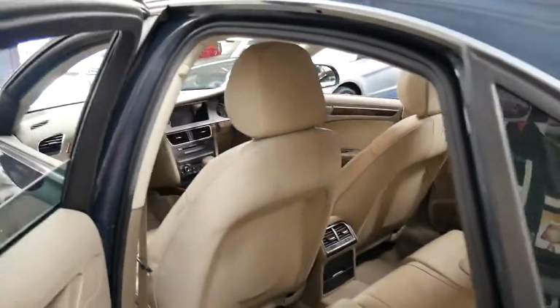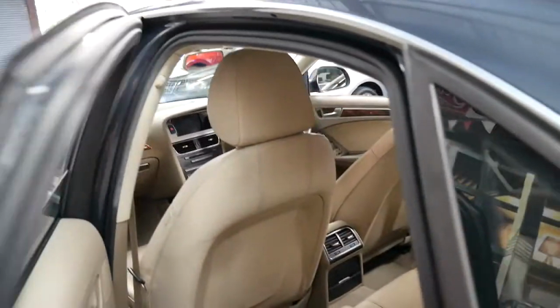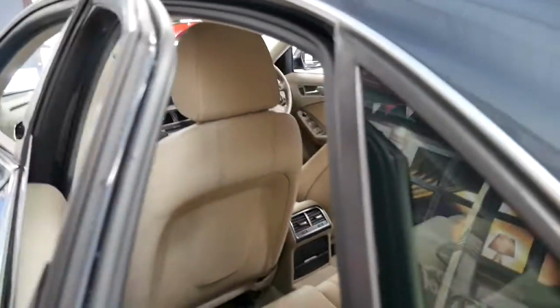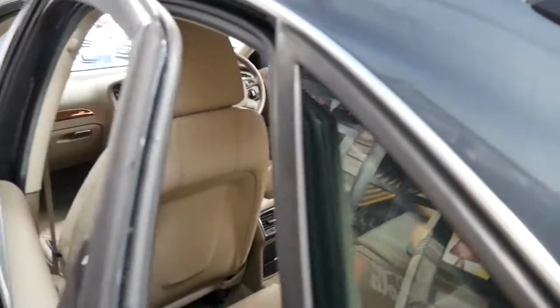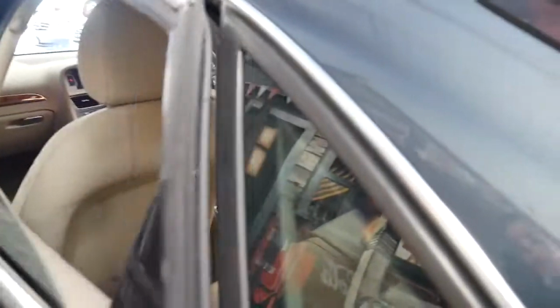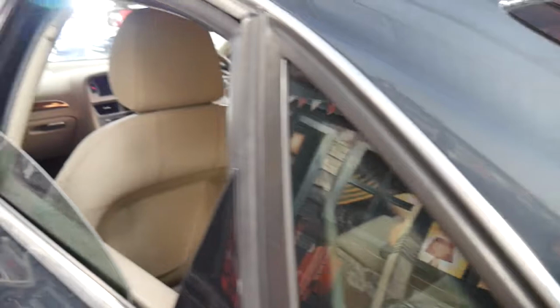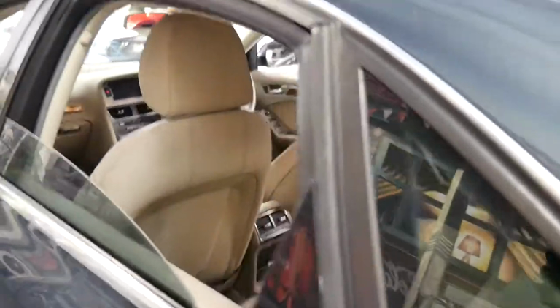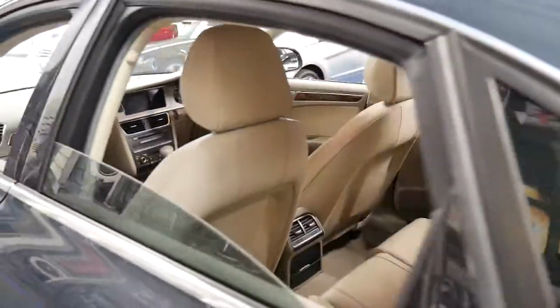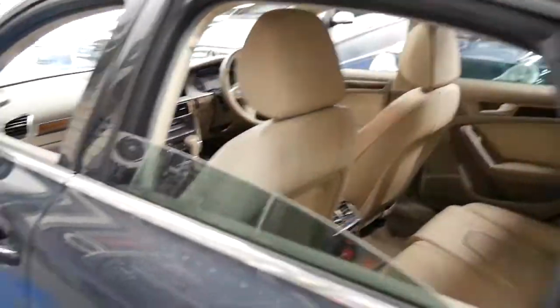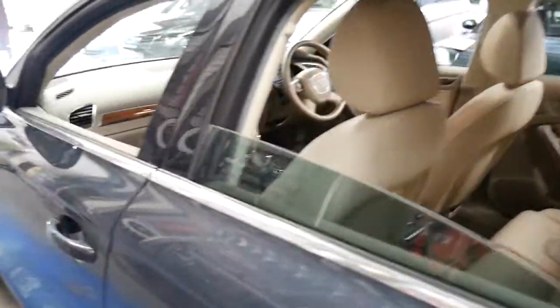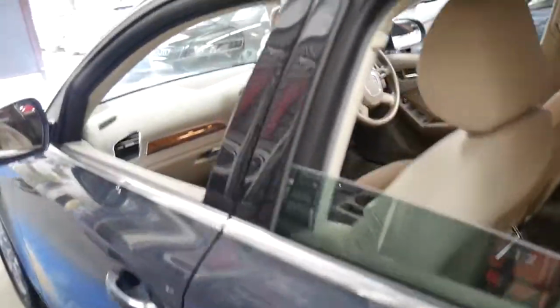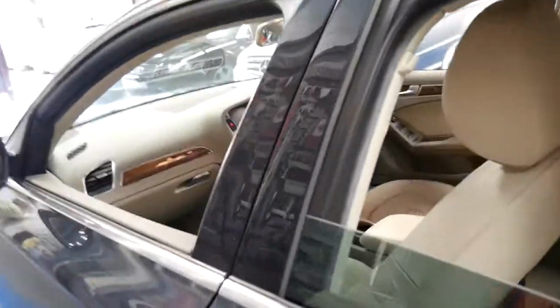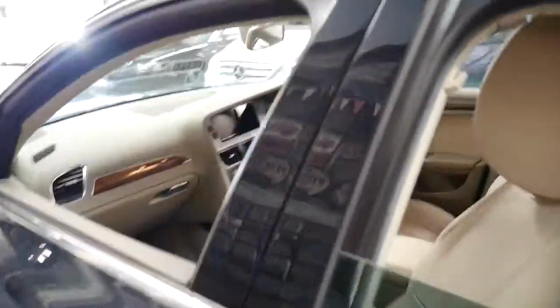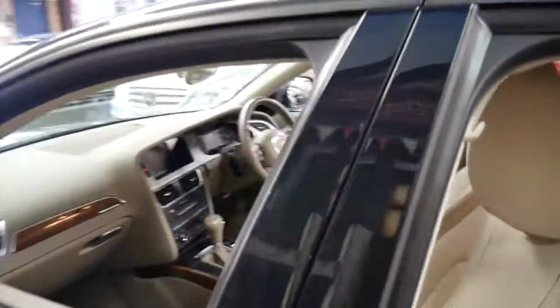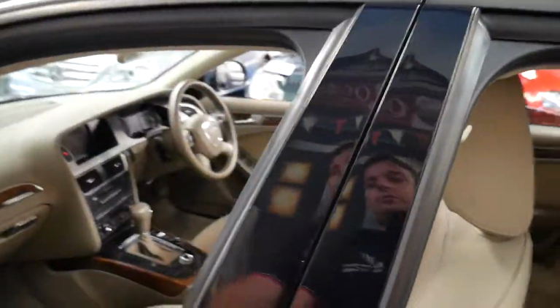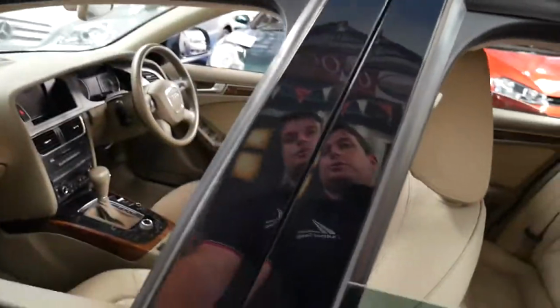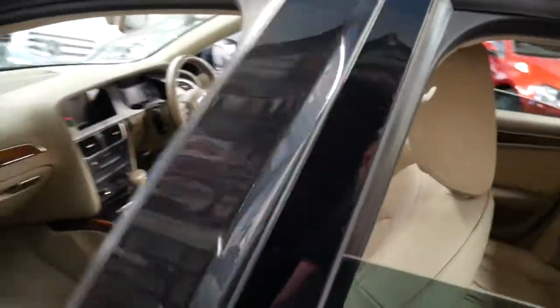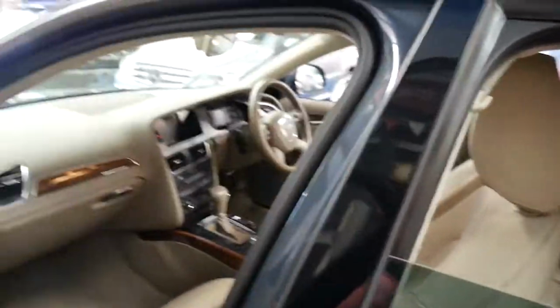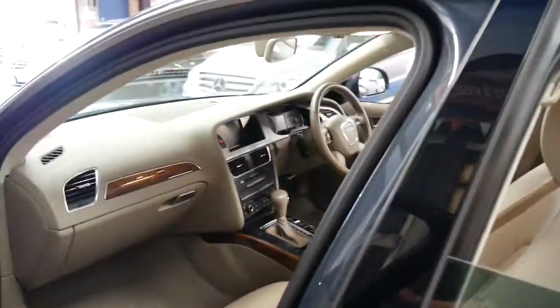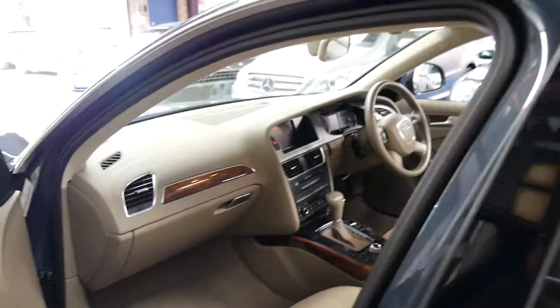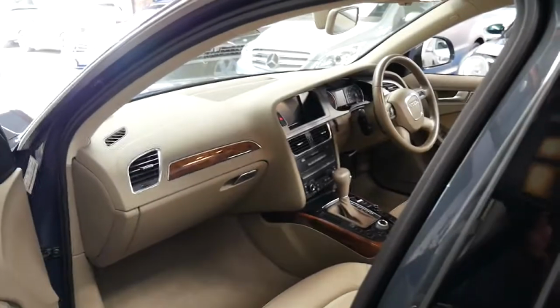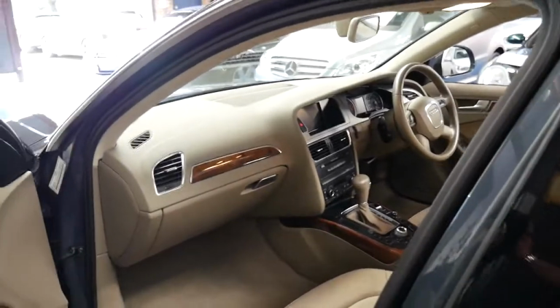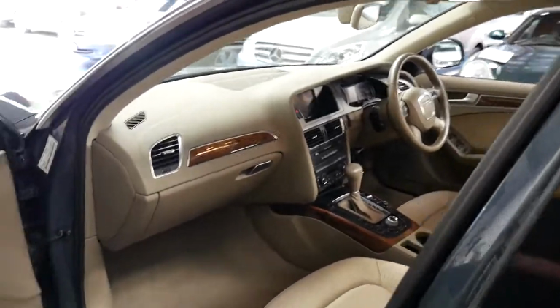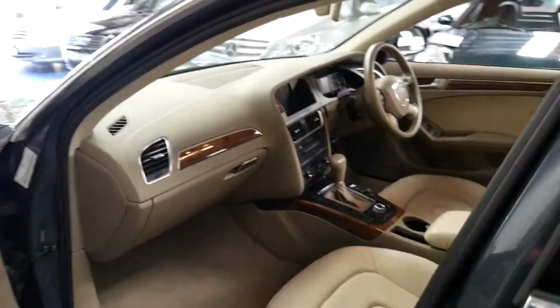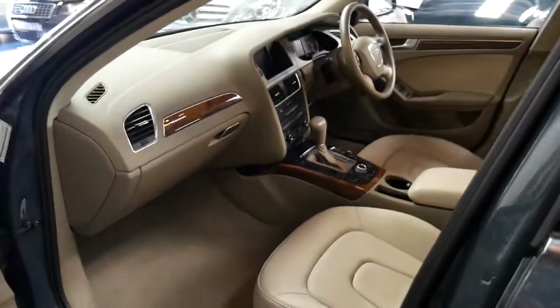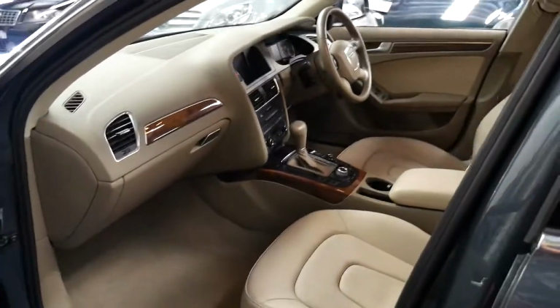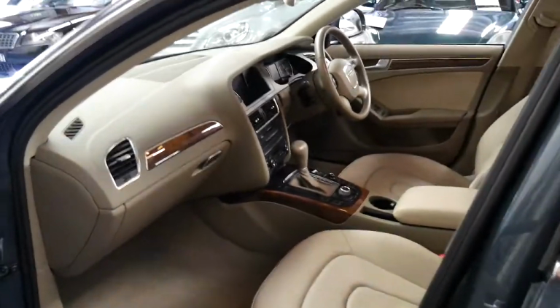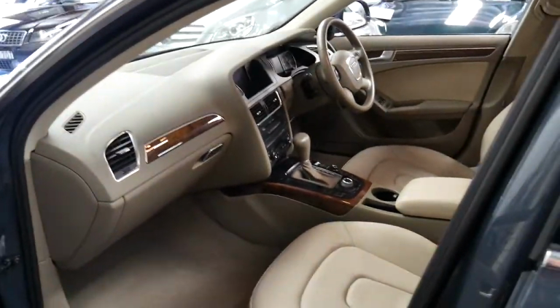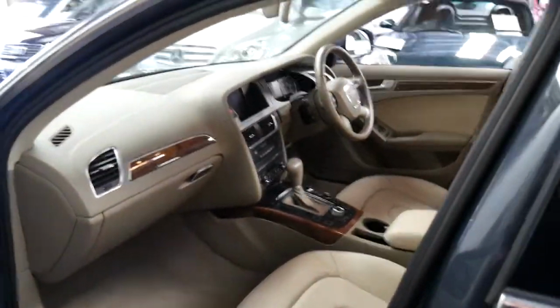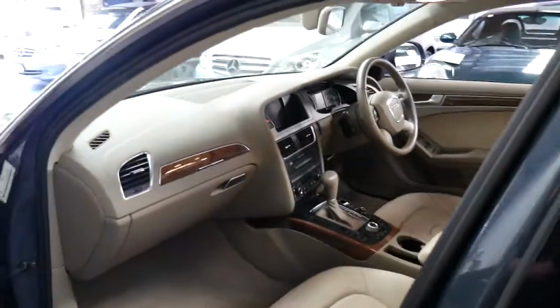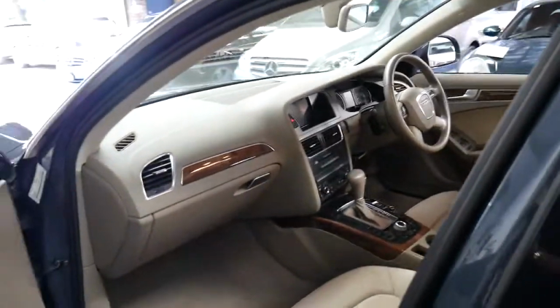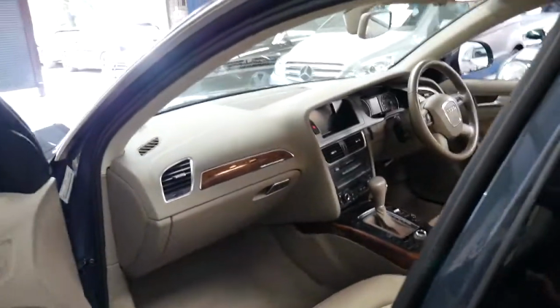It's got dual airbags and side airbags. Navigation was a big option and so was the sunroof, and unfortunately if a car doesn't have them it's incredibly expensive to add.